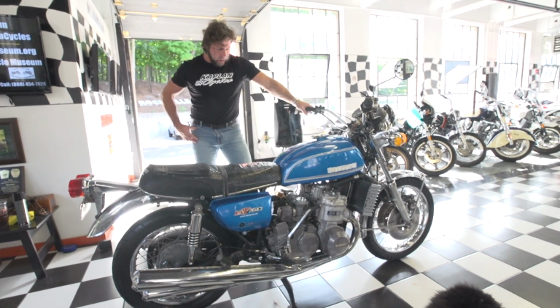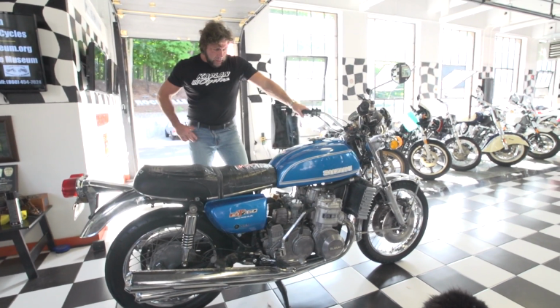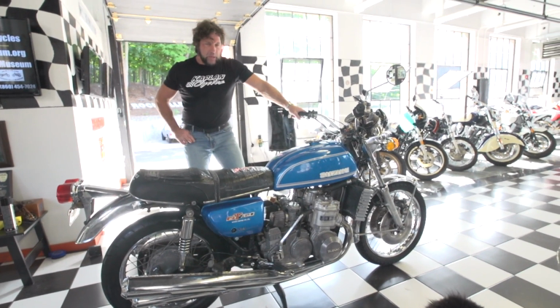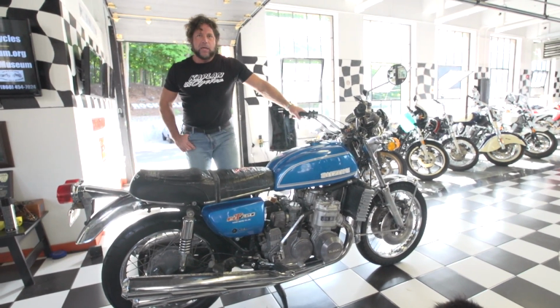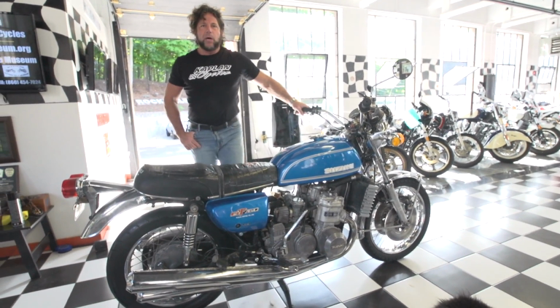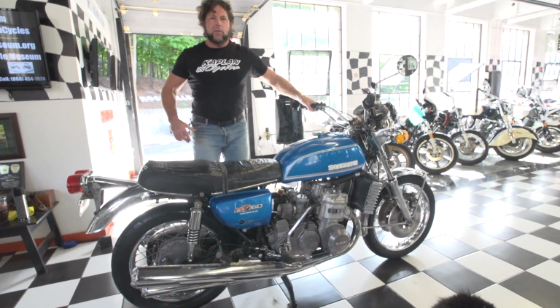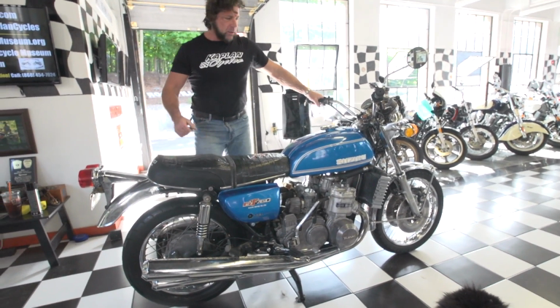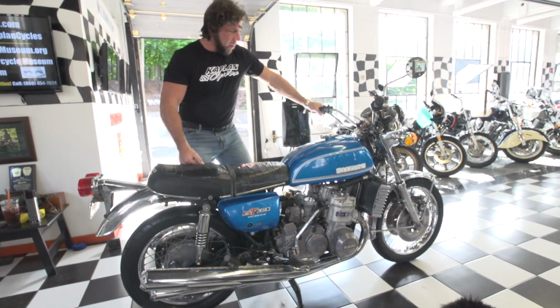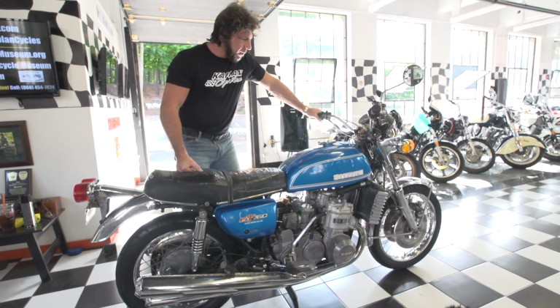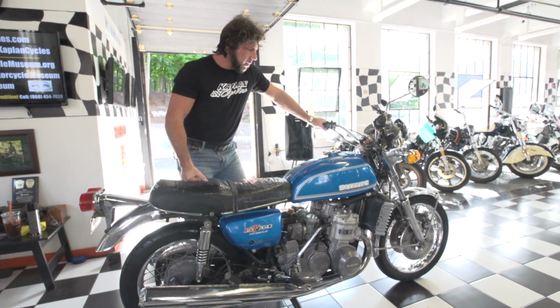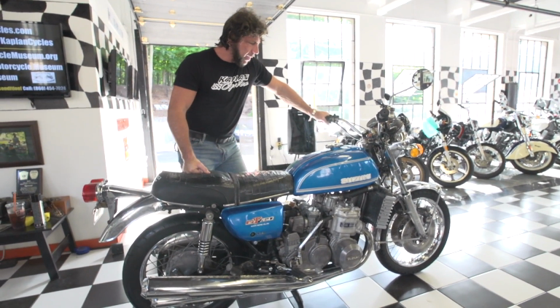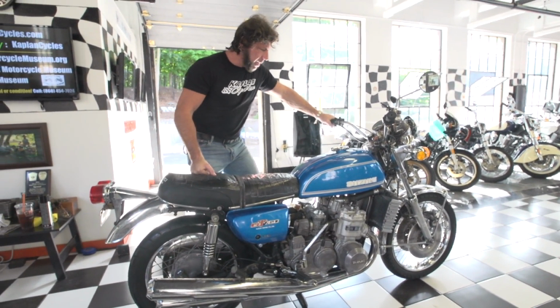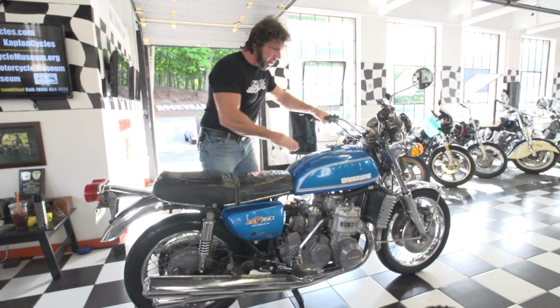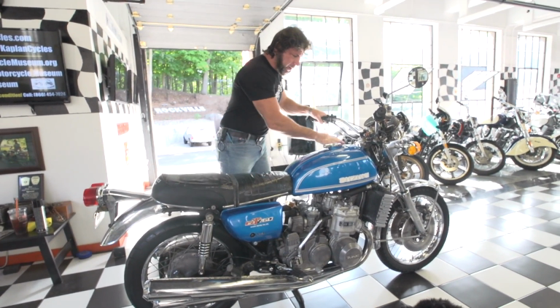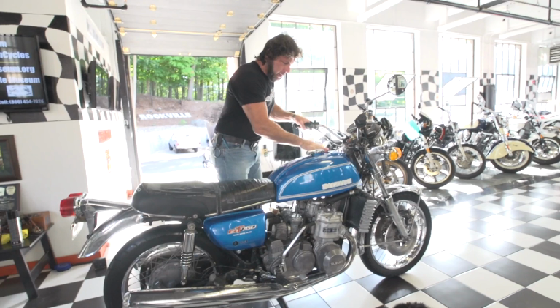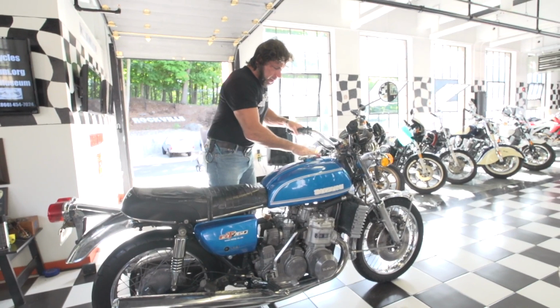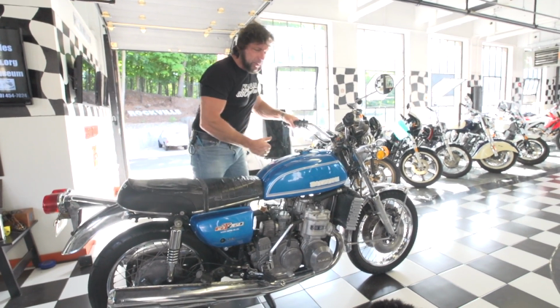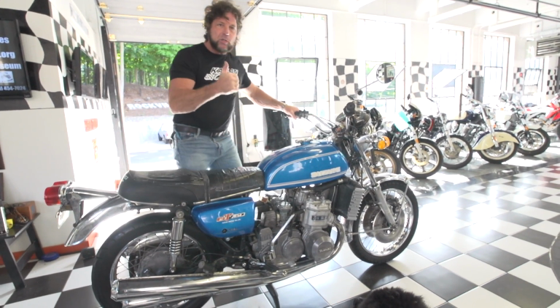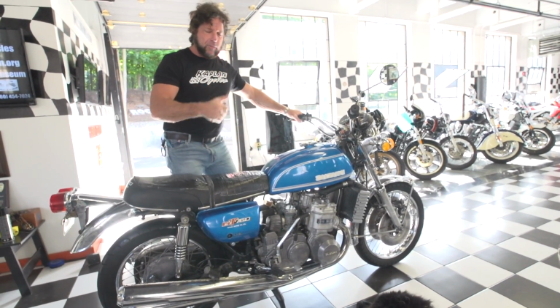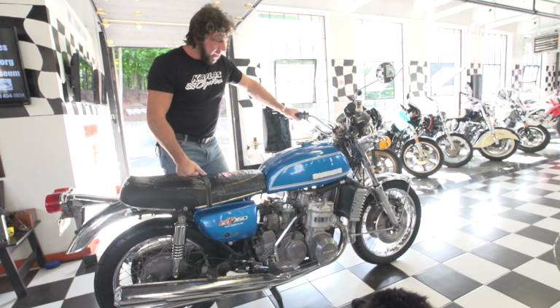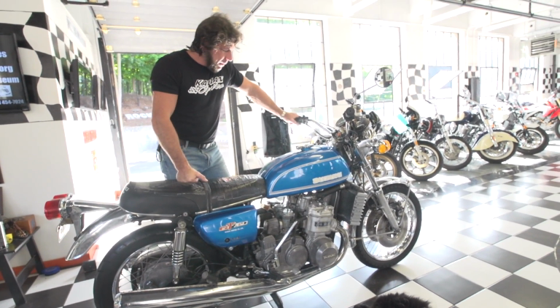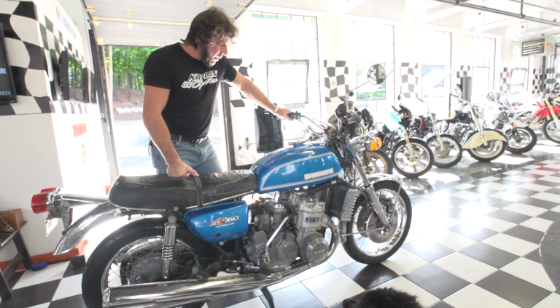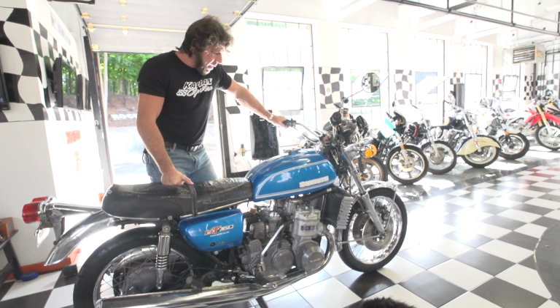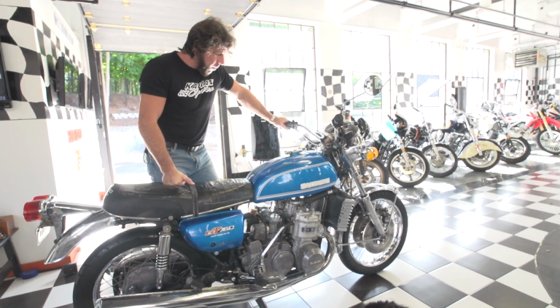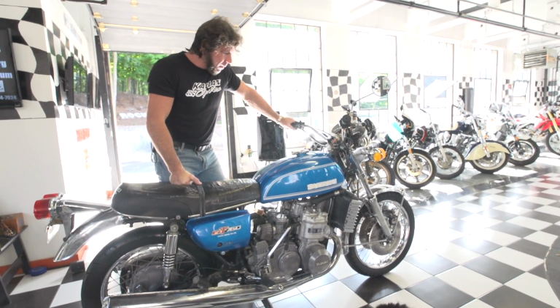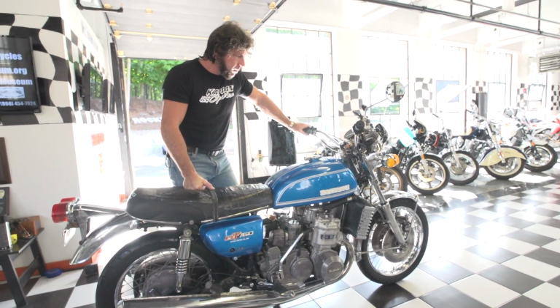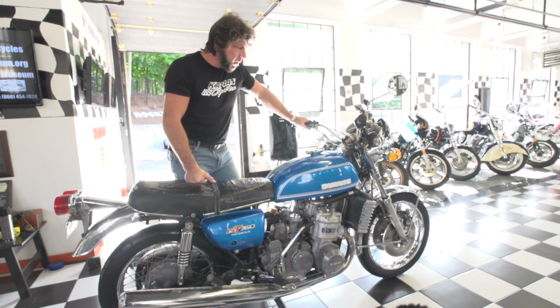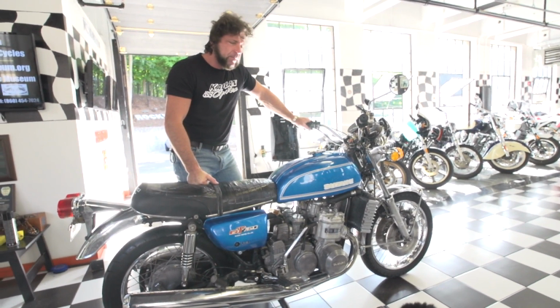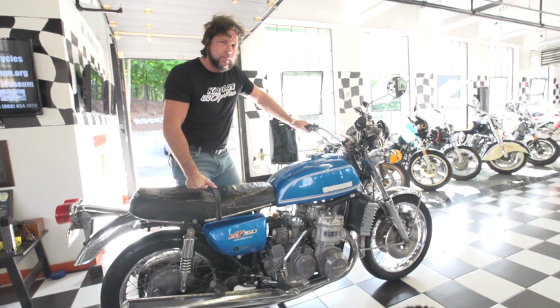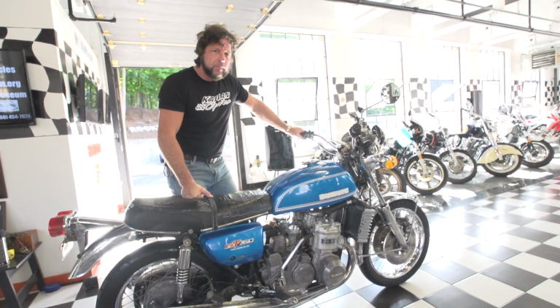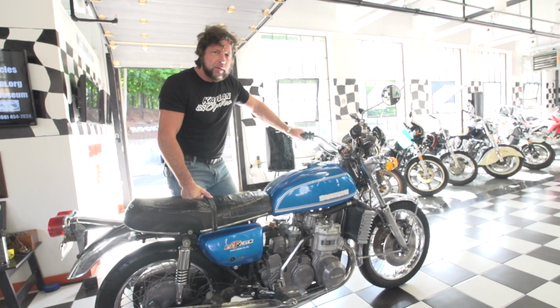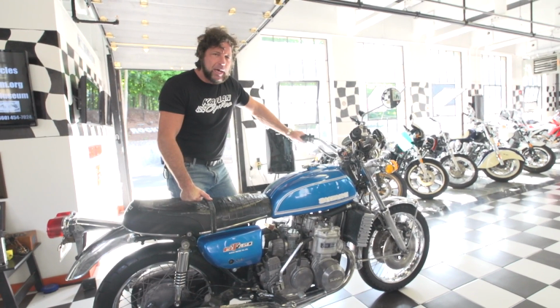Good luck bidding on the bike. If you have any questions, call us. Give it a tune-up, put some paint and chrome on the accessories, and you got yourself a $12,000 bike. God bless America — and God bless Australia for buying the last two of these. Hopefully this goes to a good home.